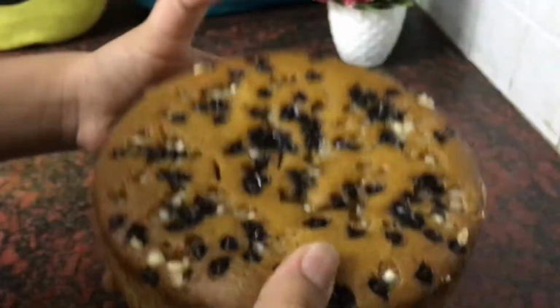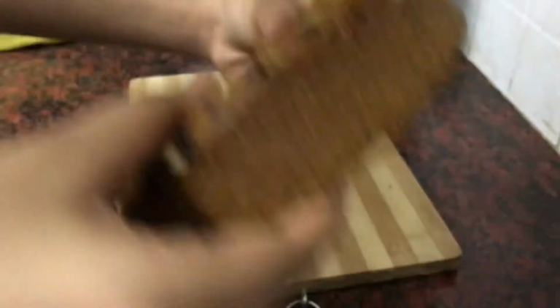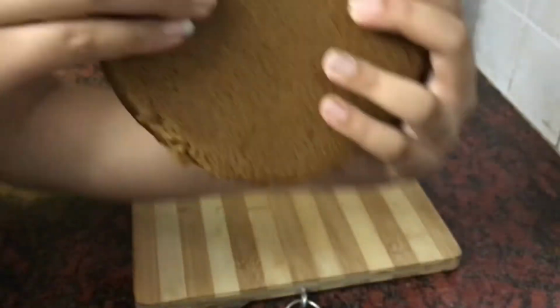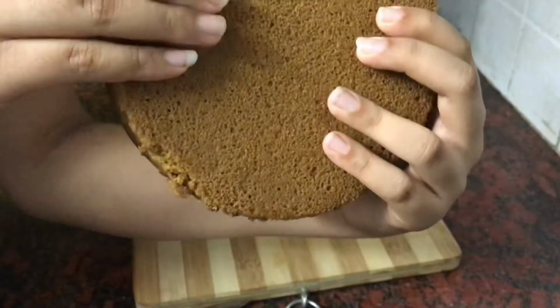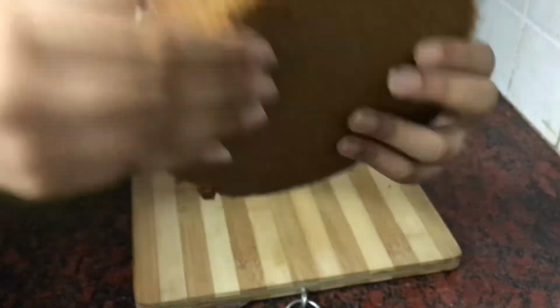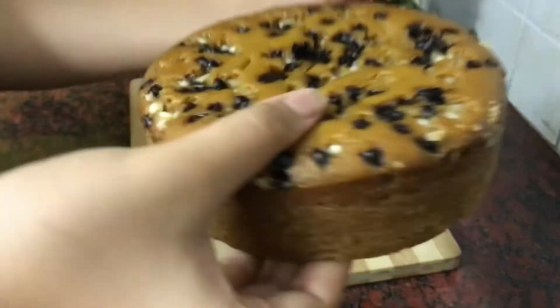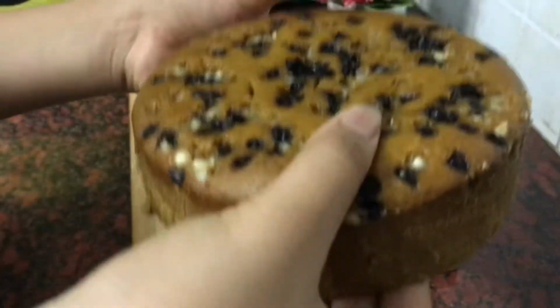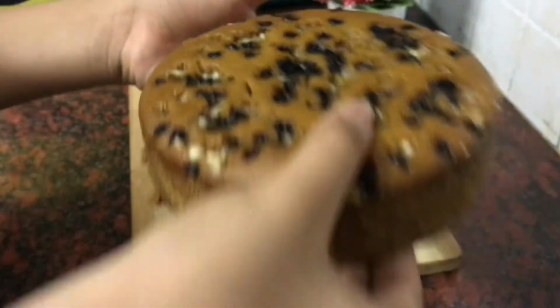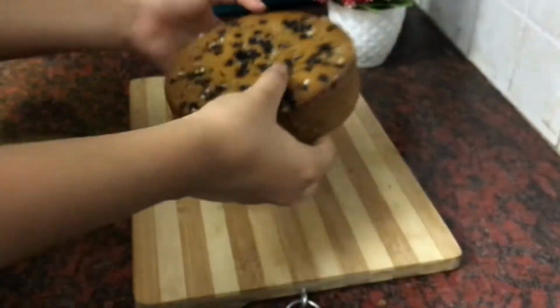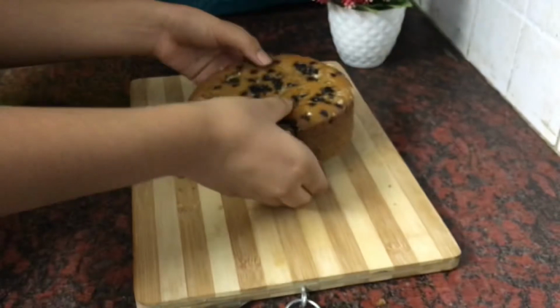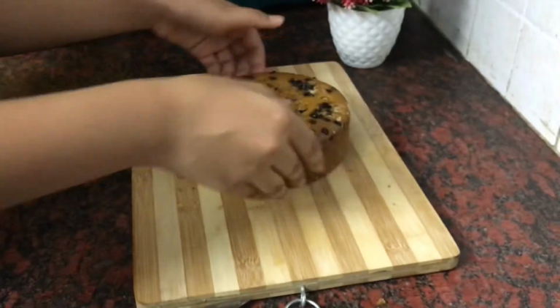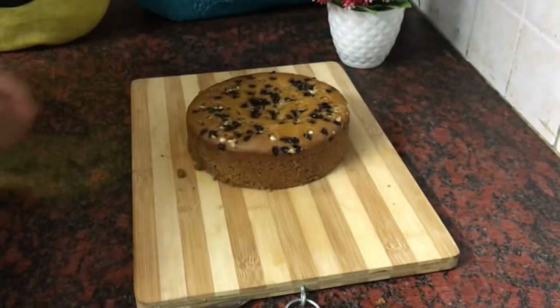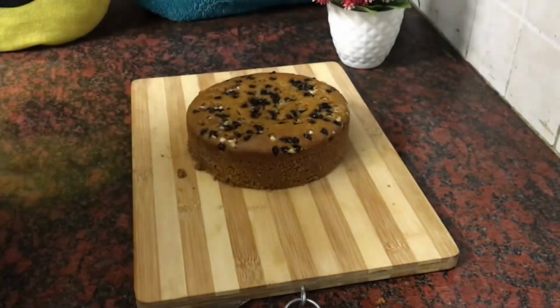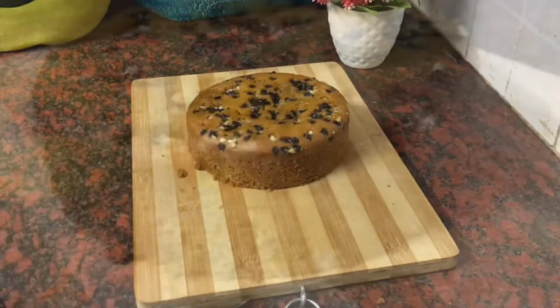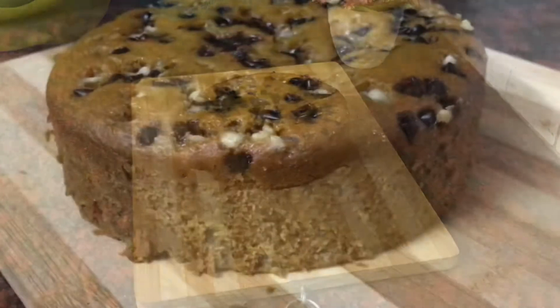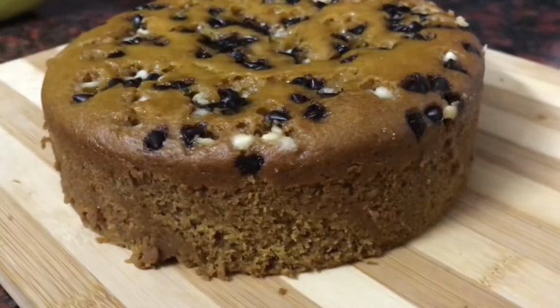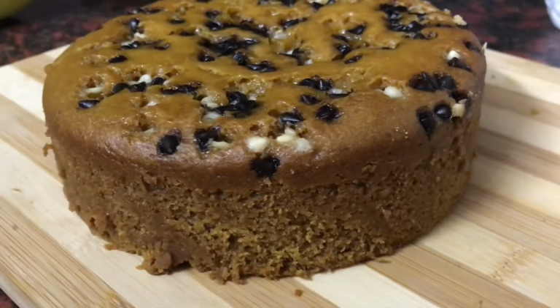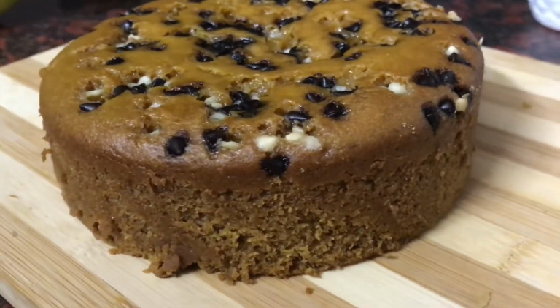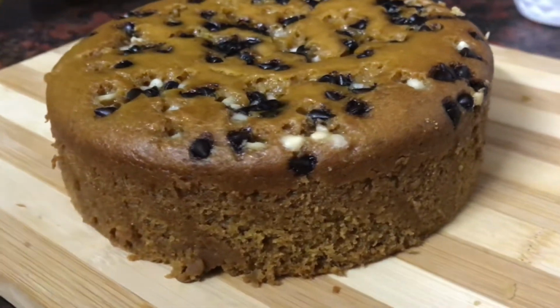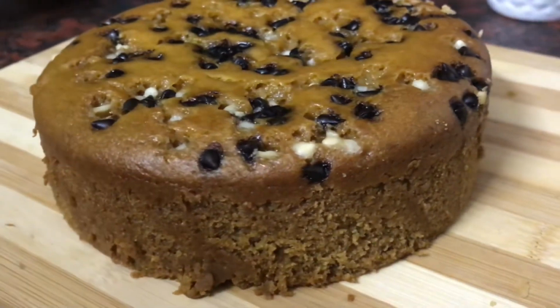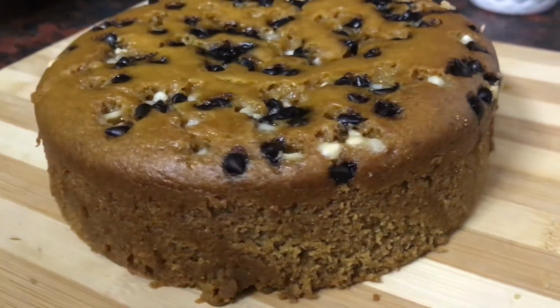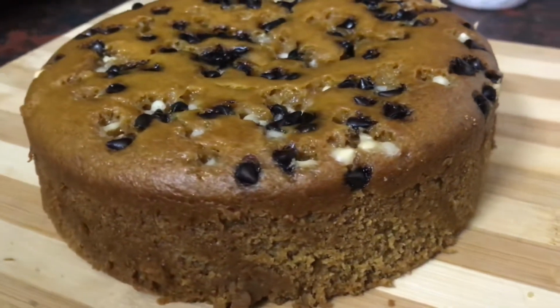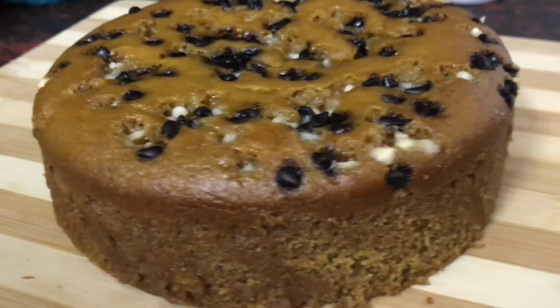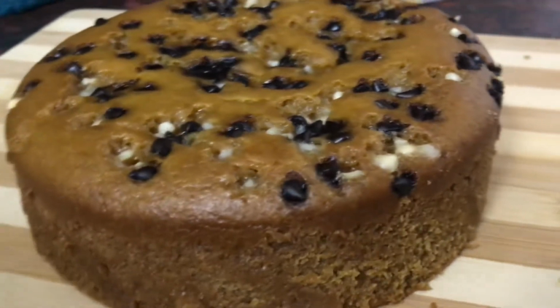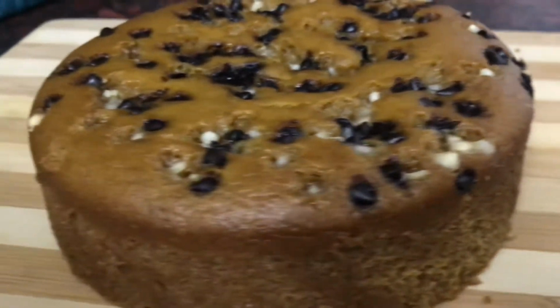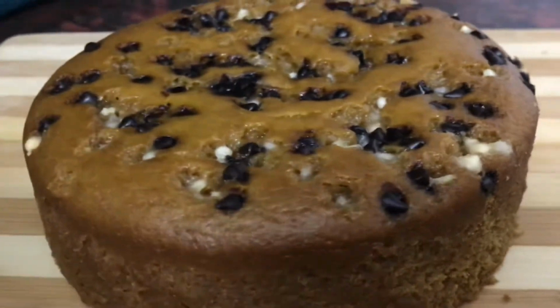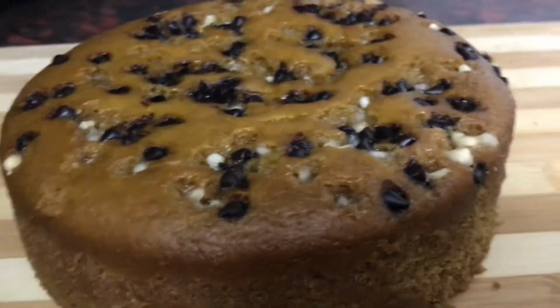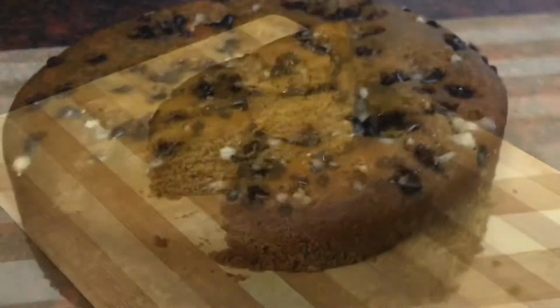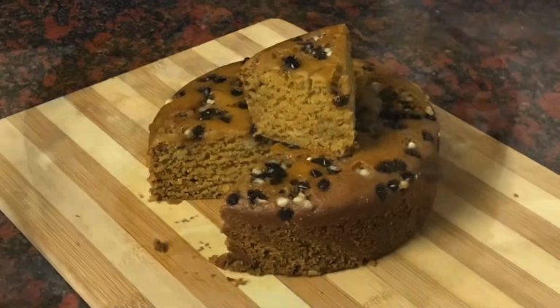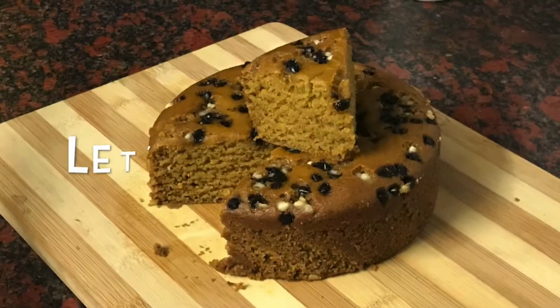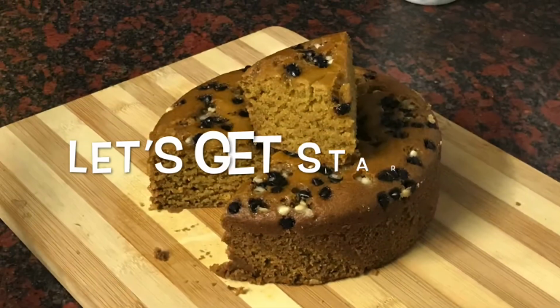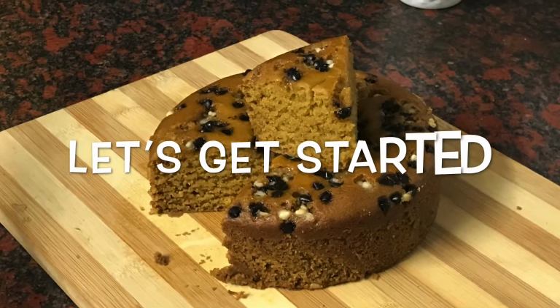Hello everyone, welcome back to Kitchart Villa. In this video we will be seeing a healthy aata cake recipe. Without wasting any time, let's get started.